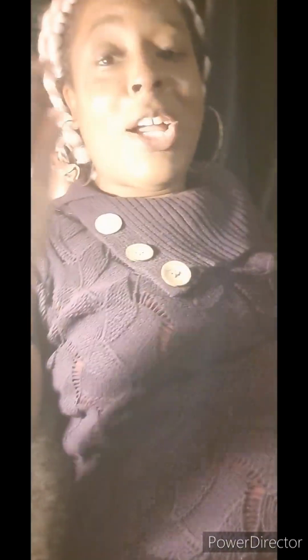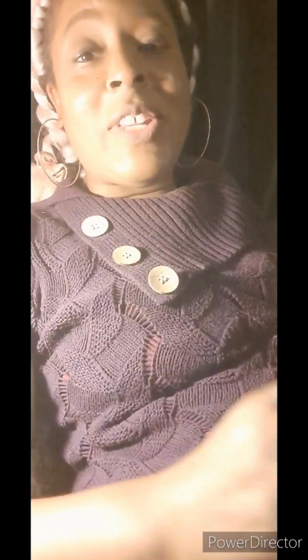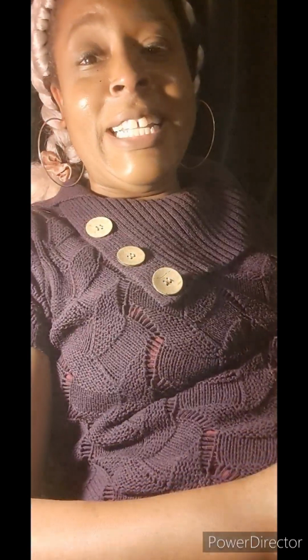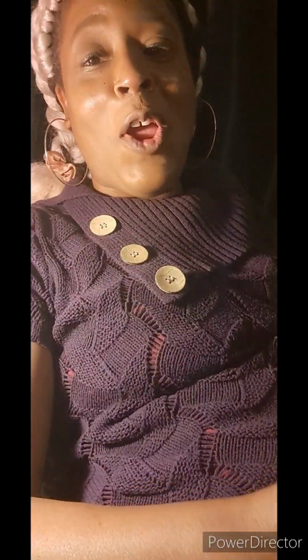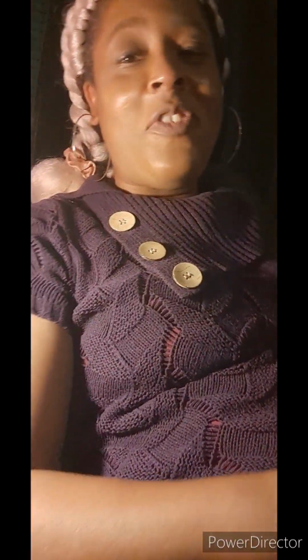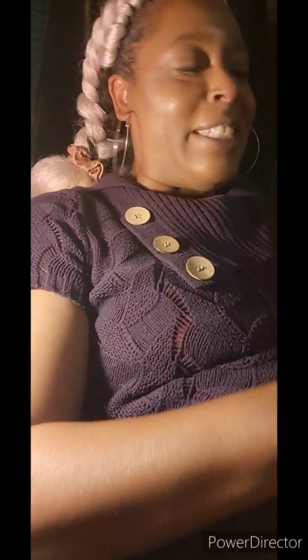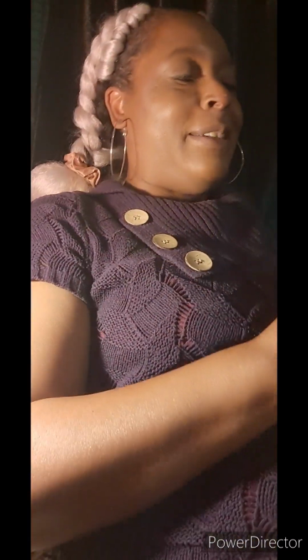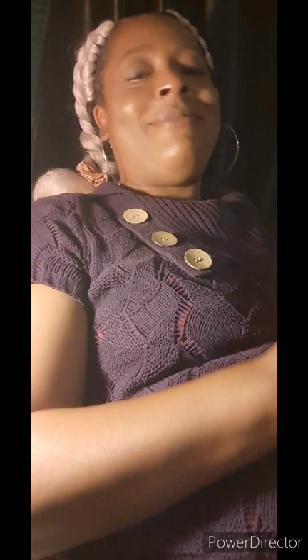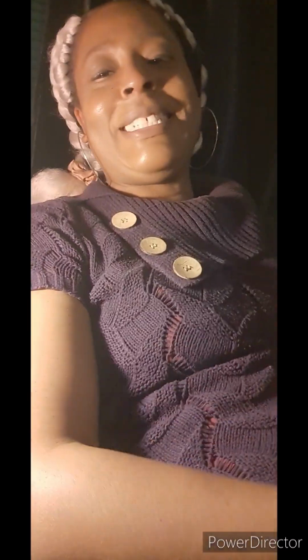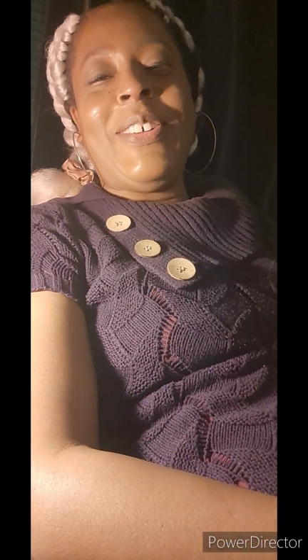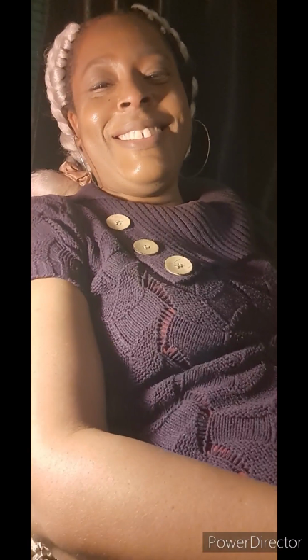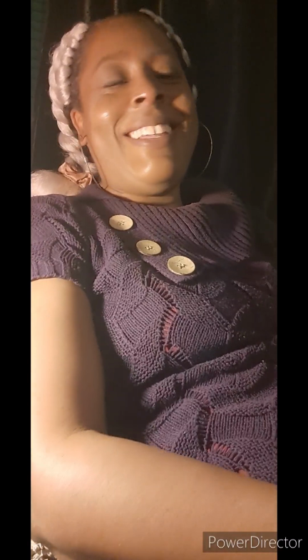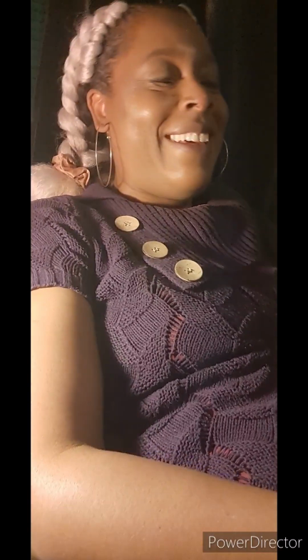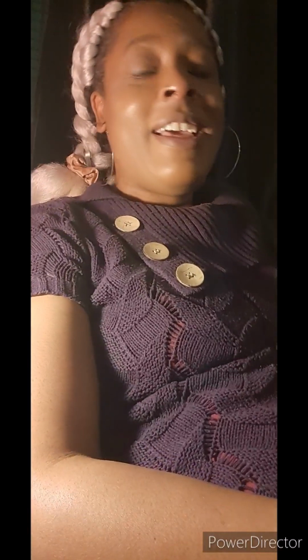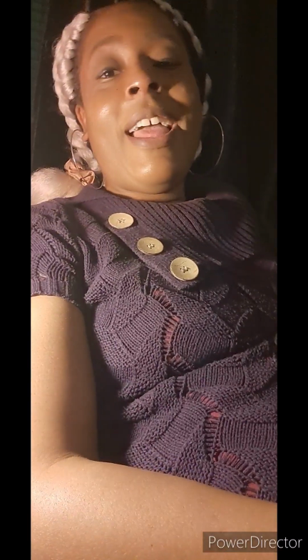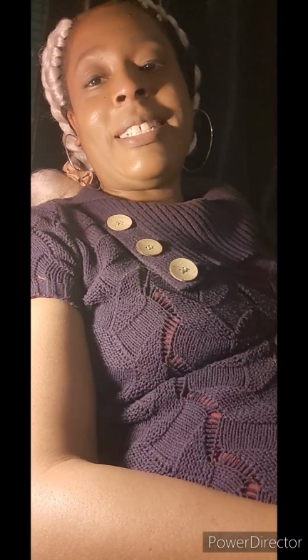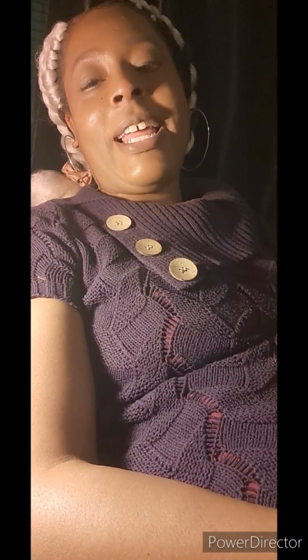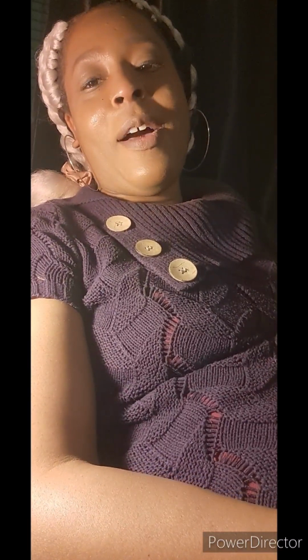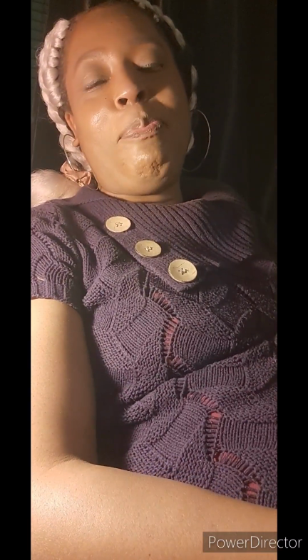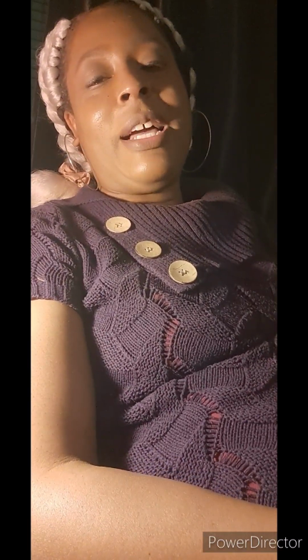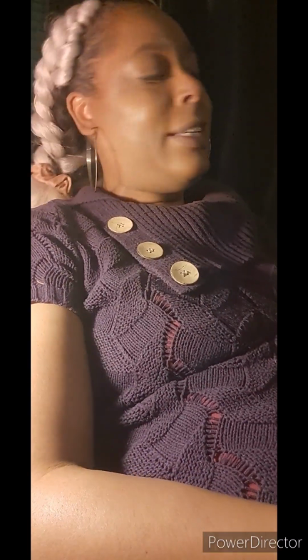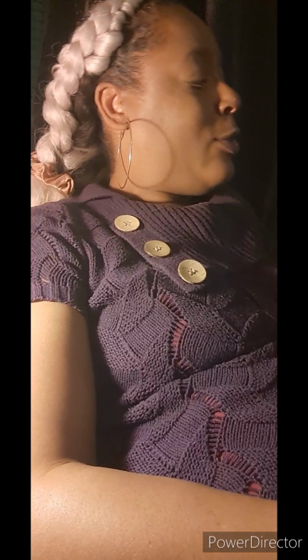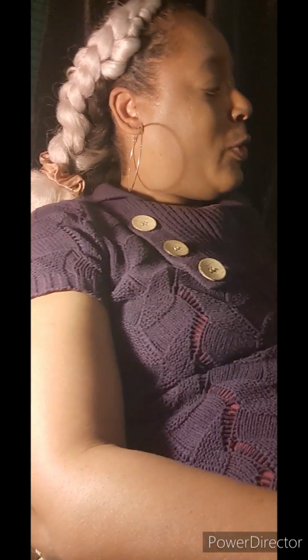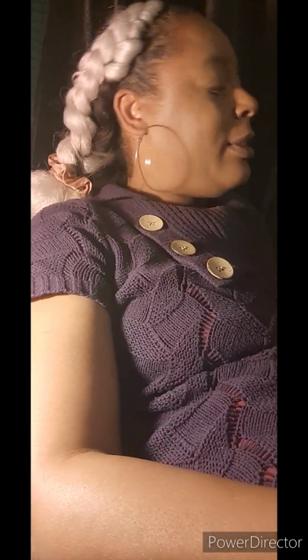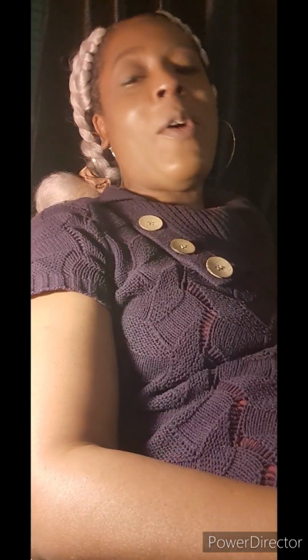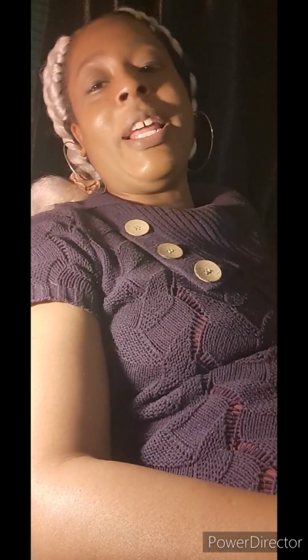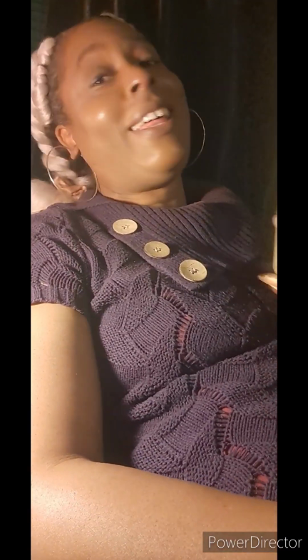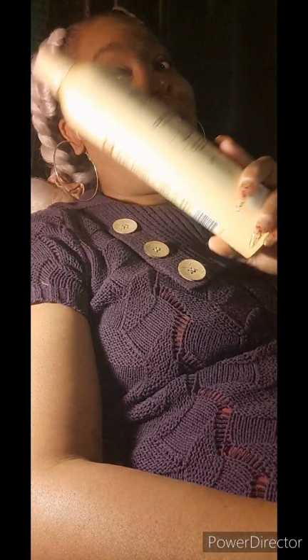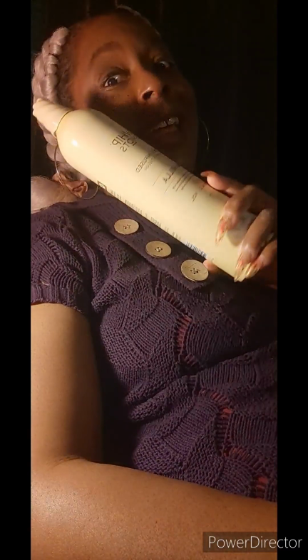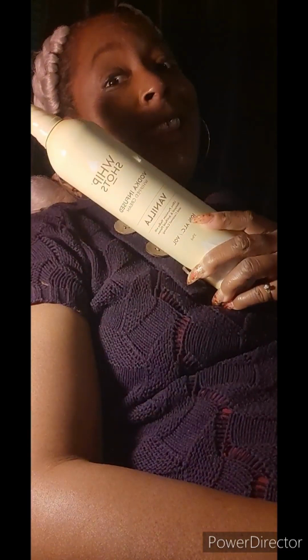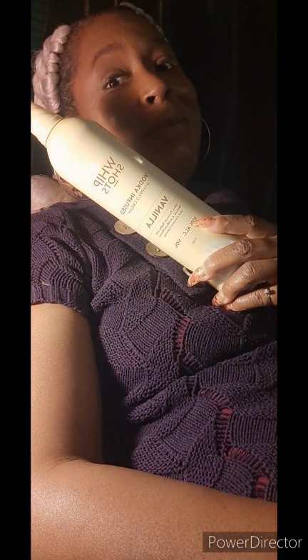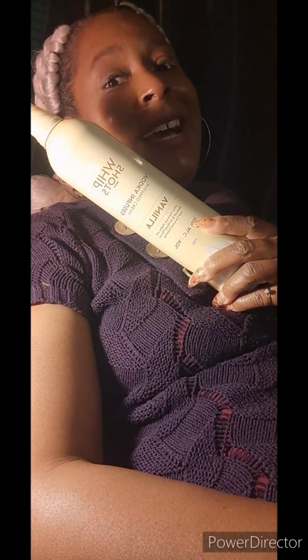Greetings, Earthlings! Today's content is going to actually be on the whip shots.